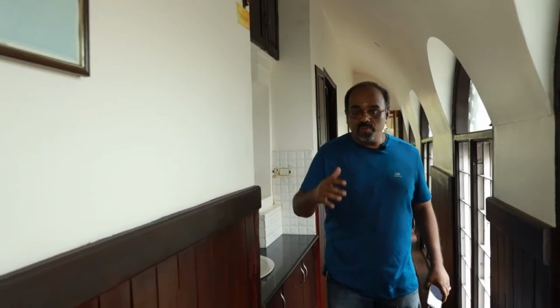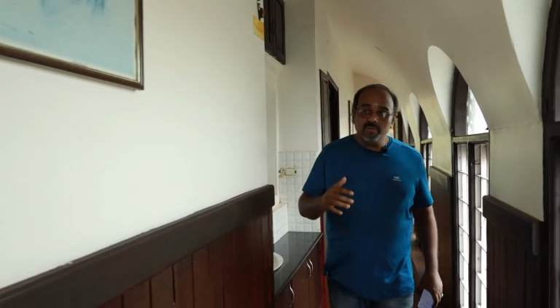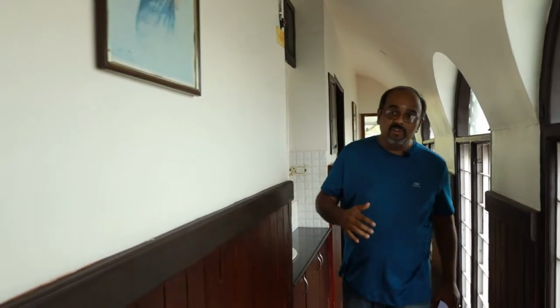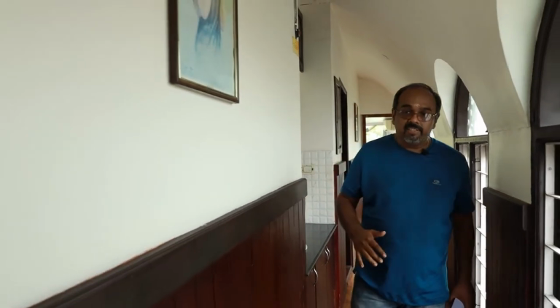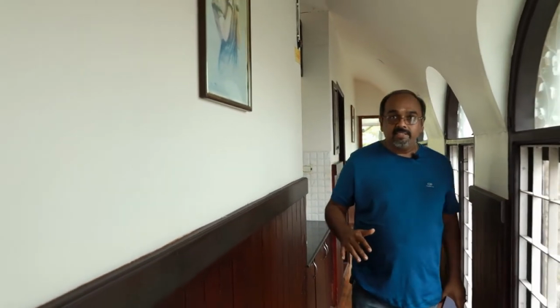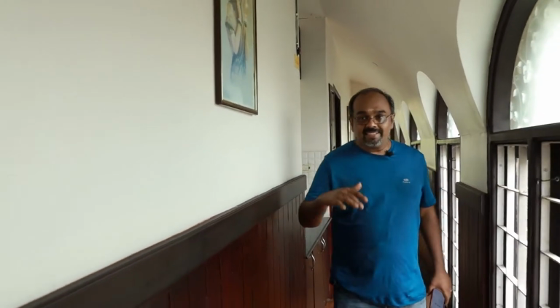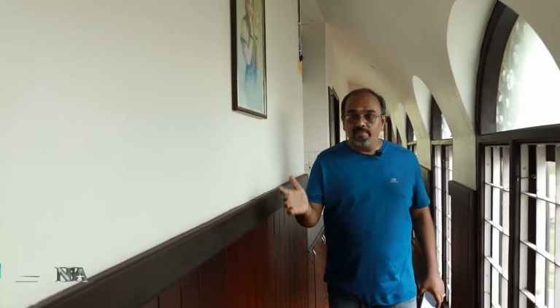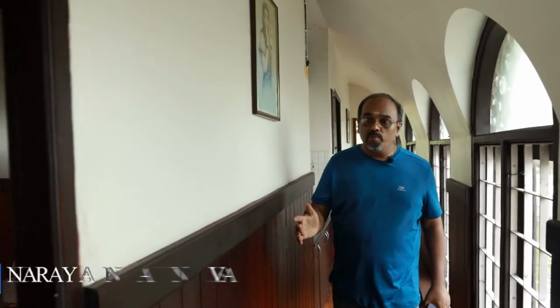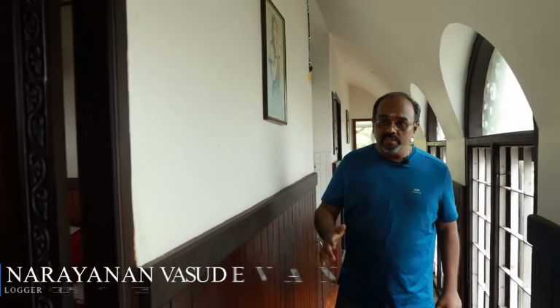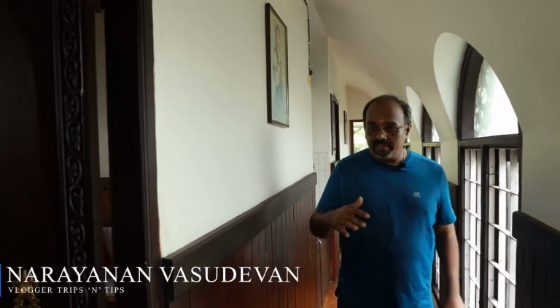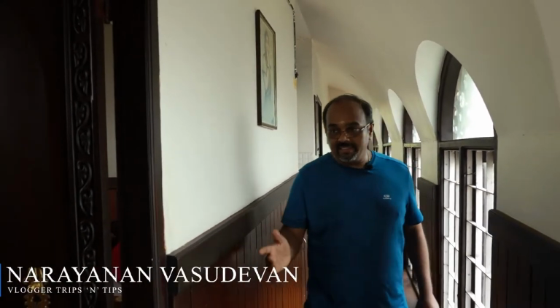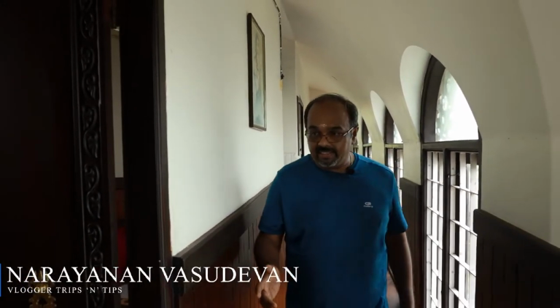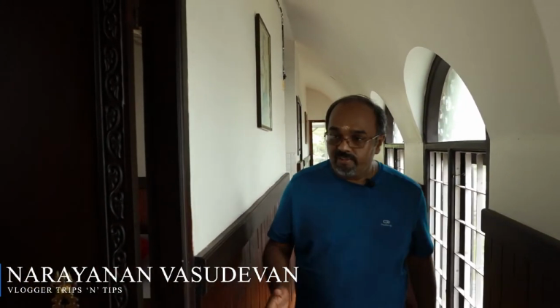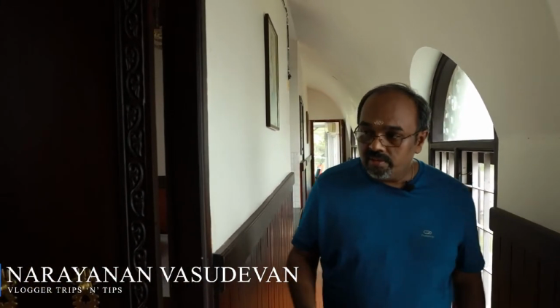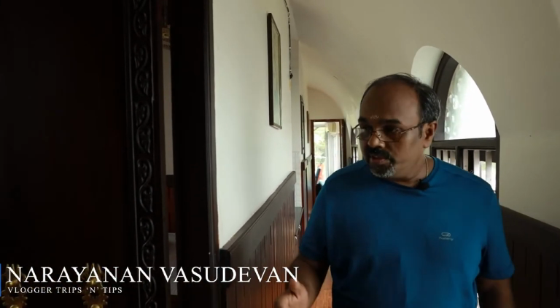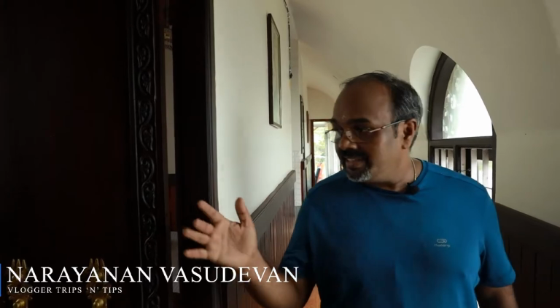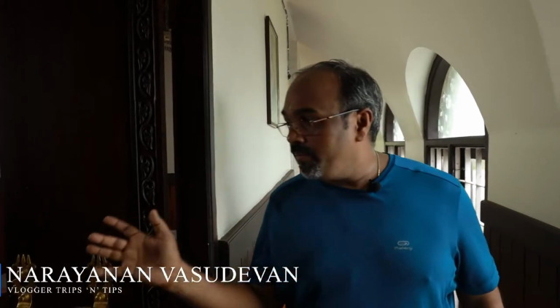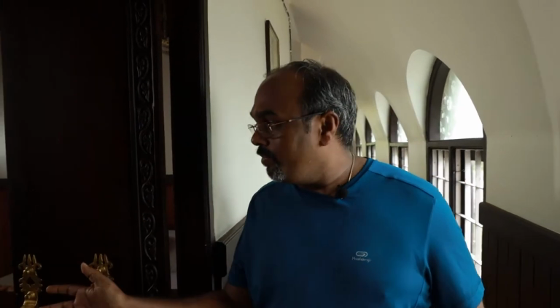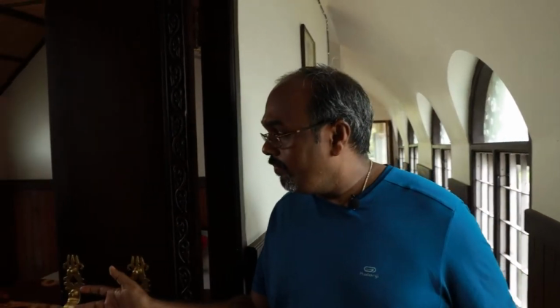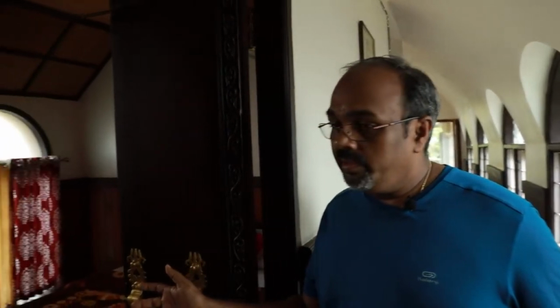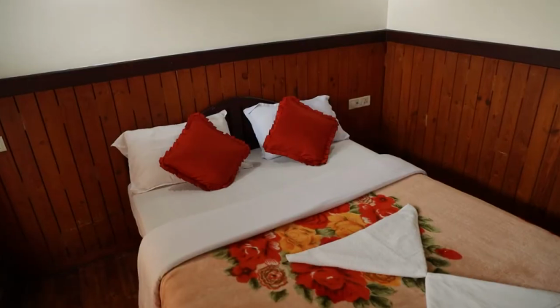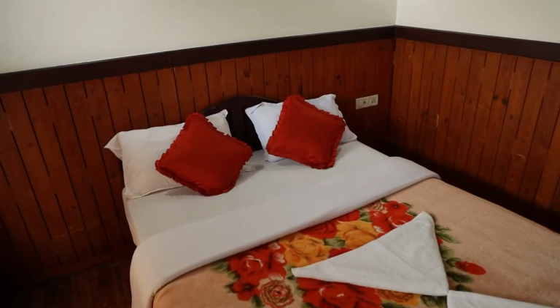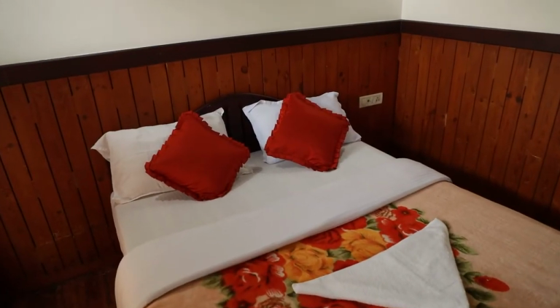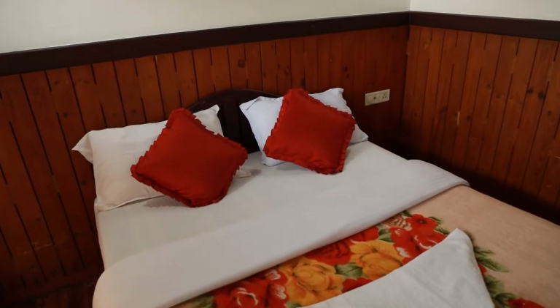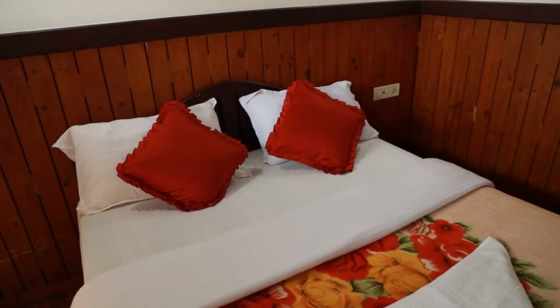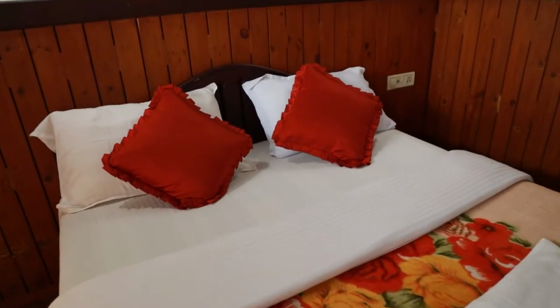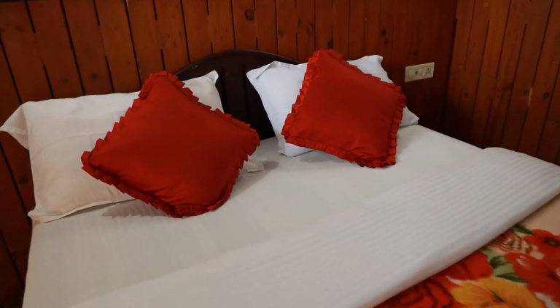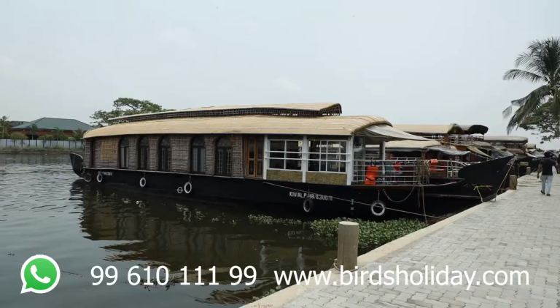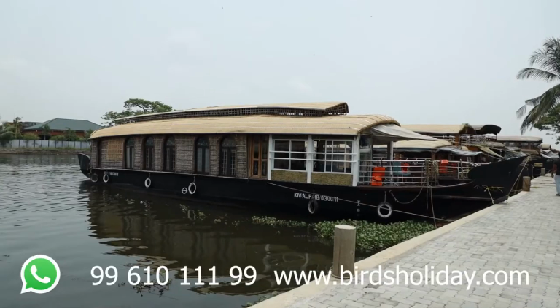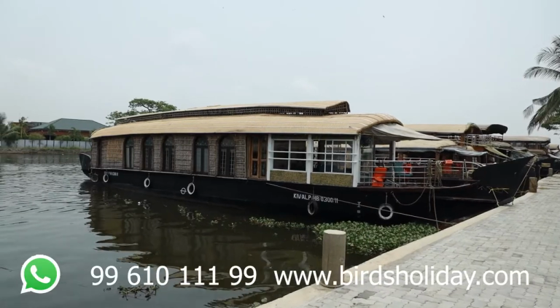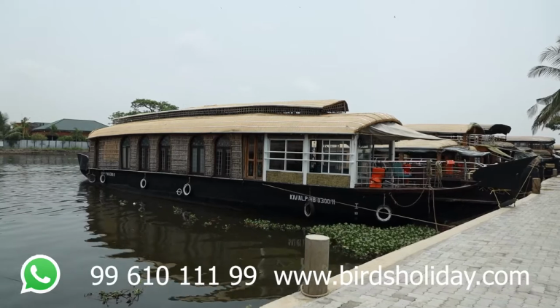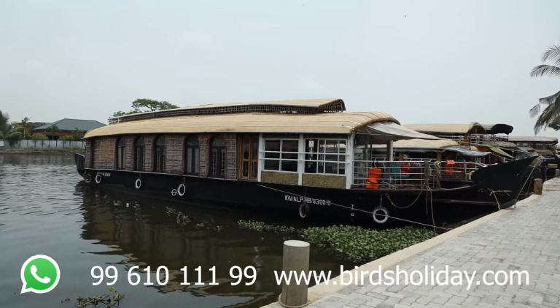After the first bedroom, a small wash area comes. Moving forward, we can see the second bedroom on the right-hand side — this is the second bedroom.